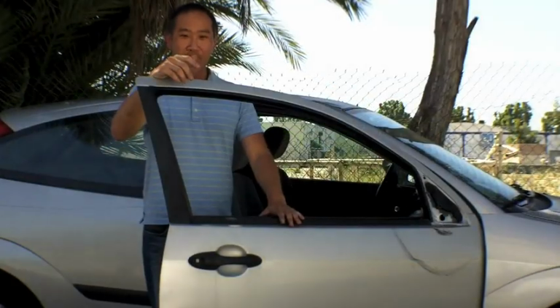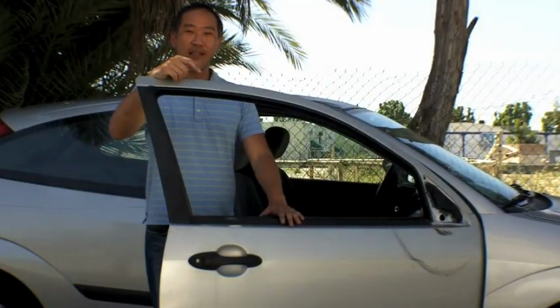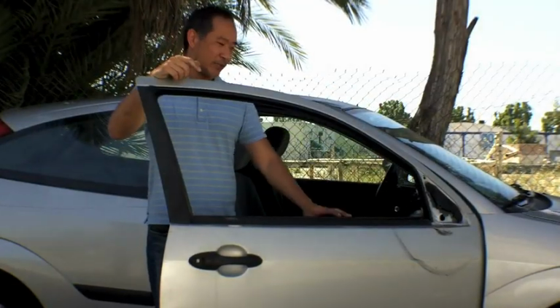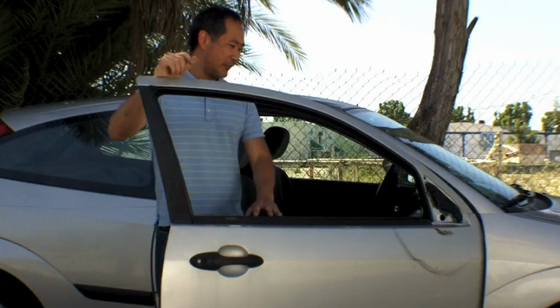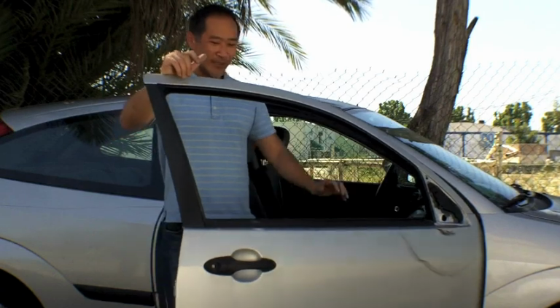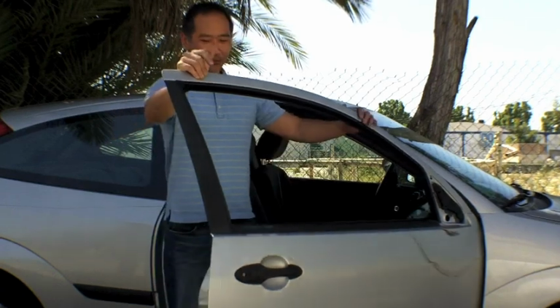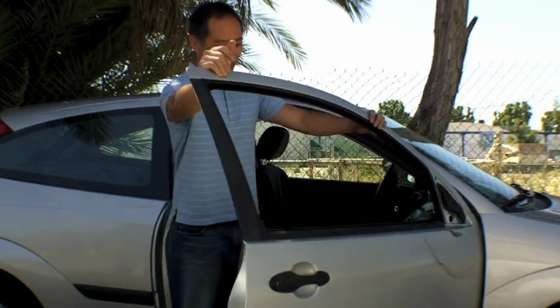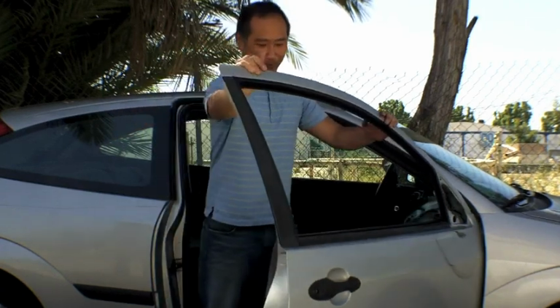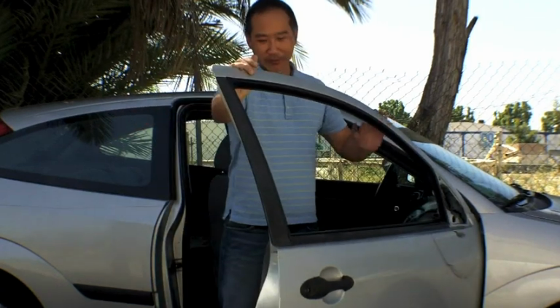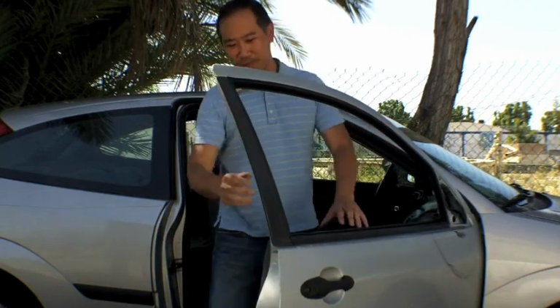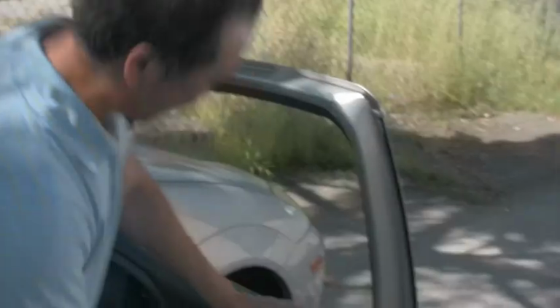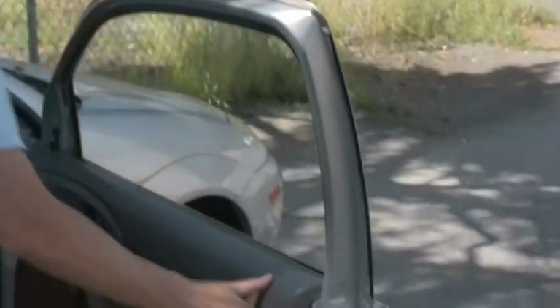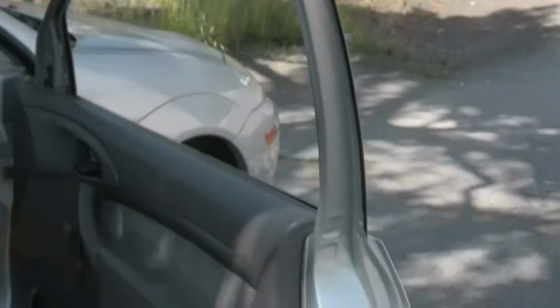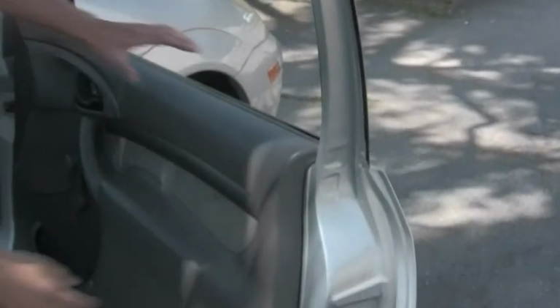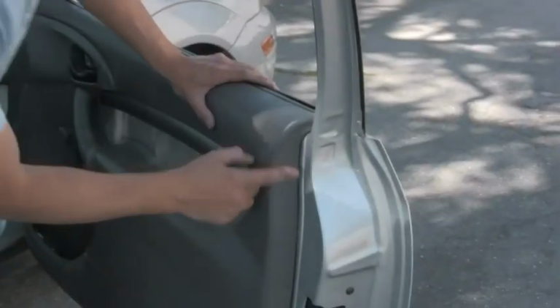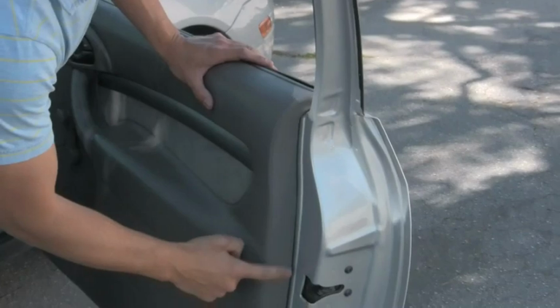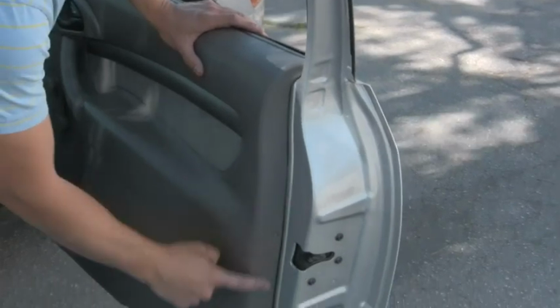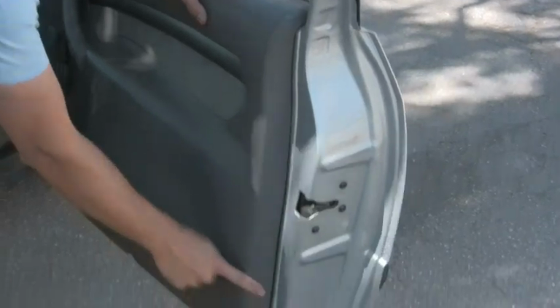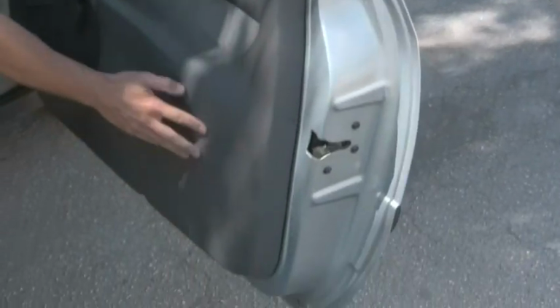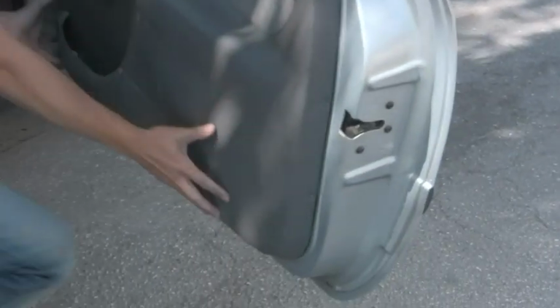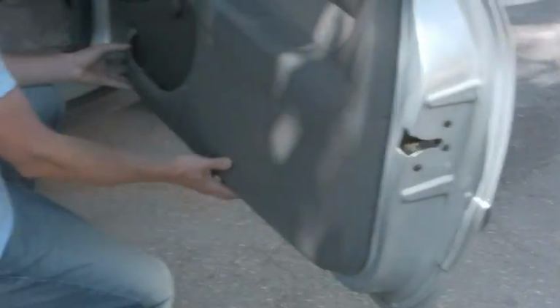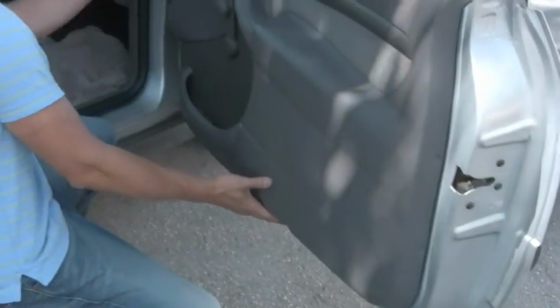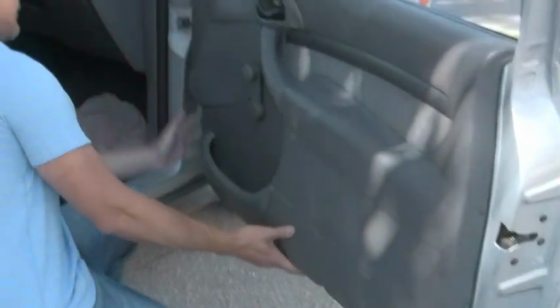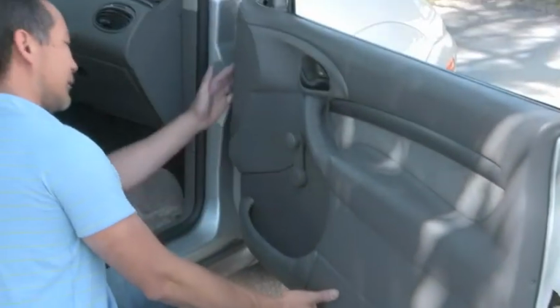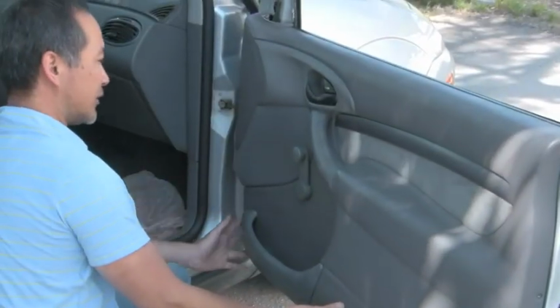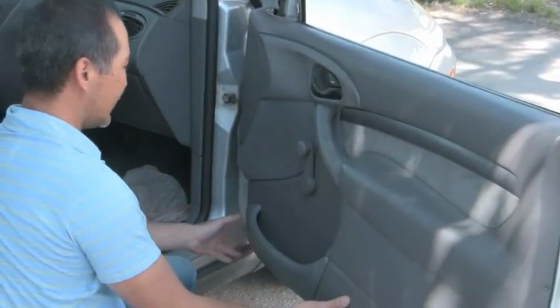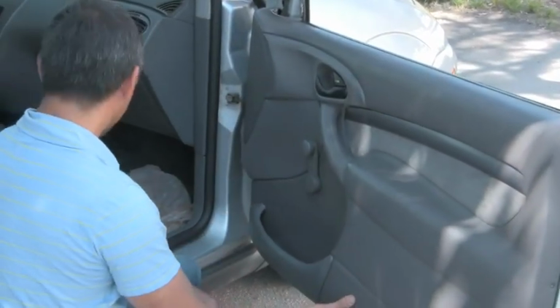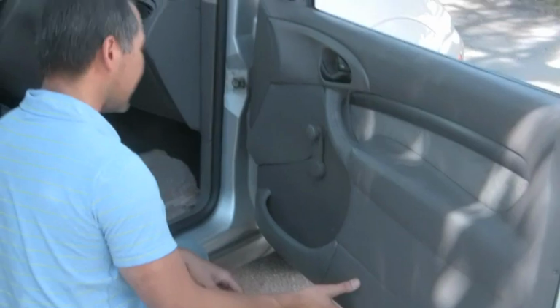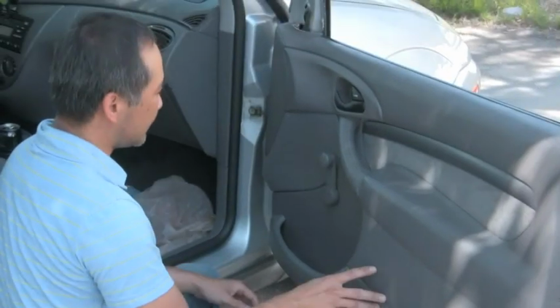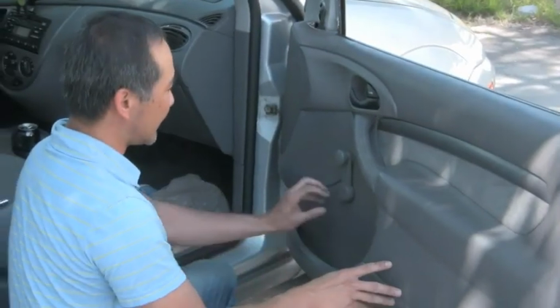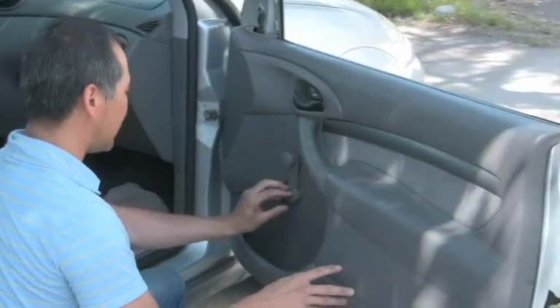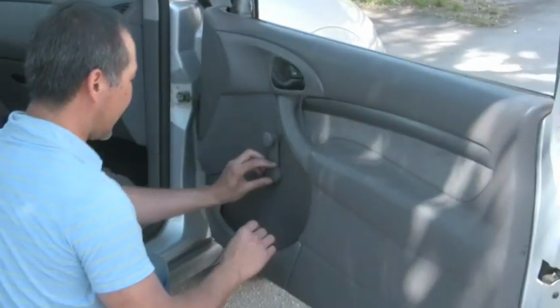Roll down the window so you can get to all the screws. I've already removed all the screws on the side, on the bottom, and on the inner side. The next thing you need to do is take out the window pan.